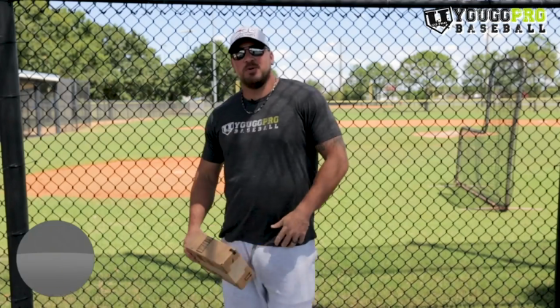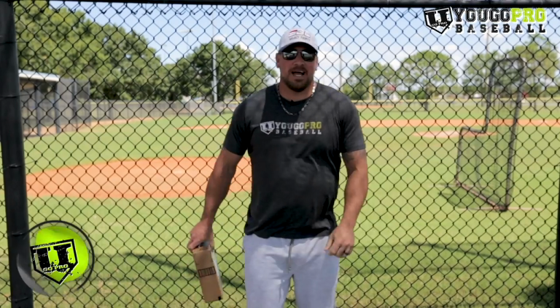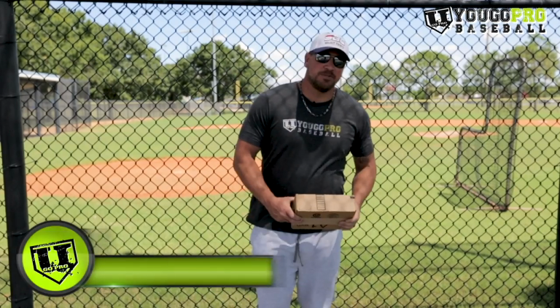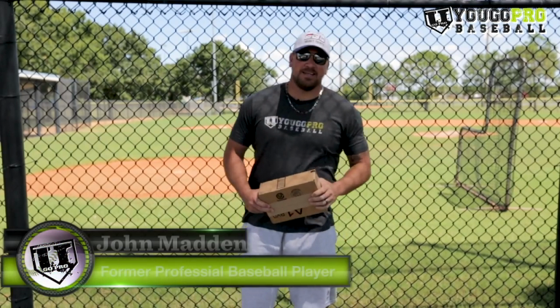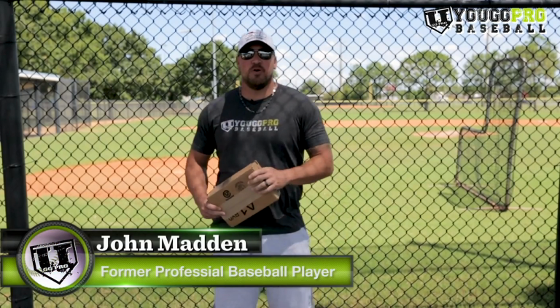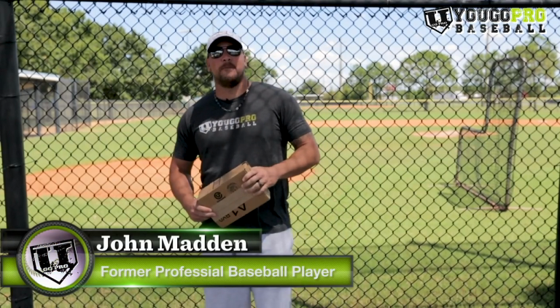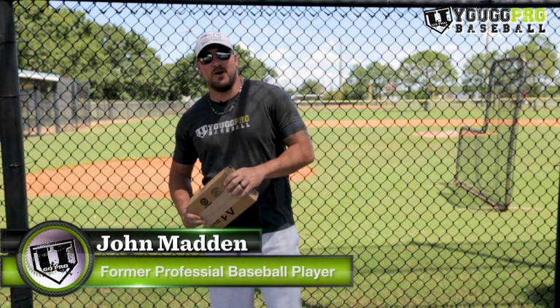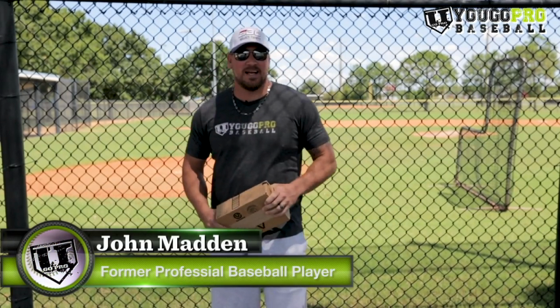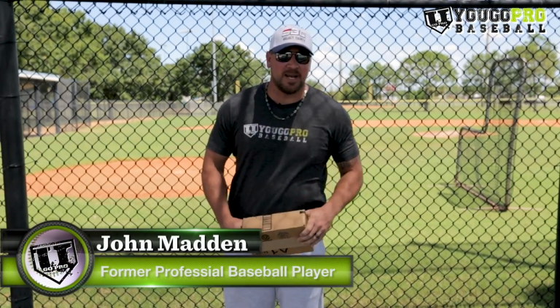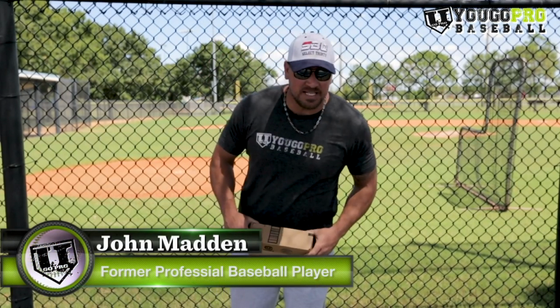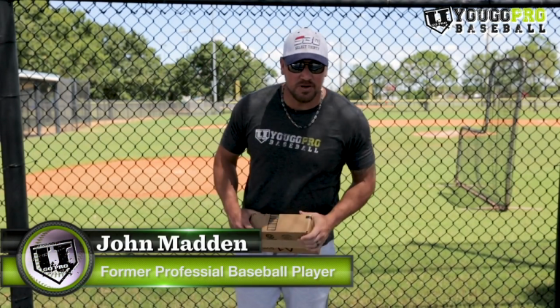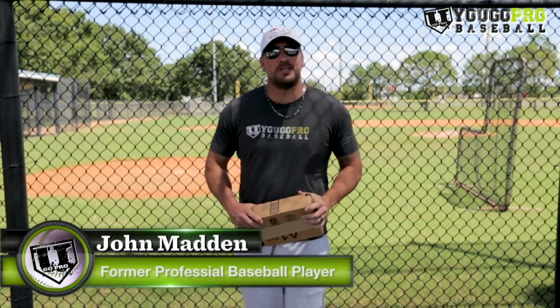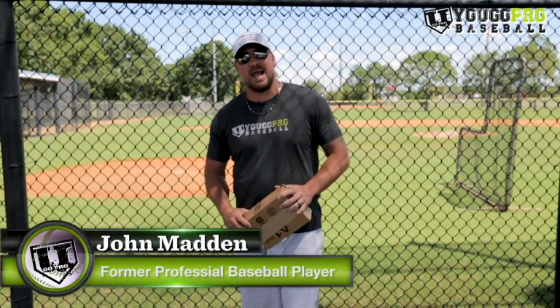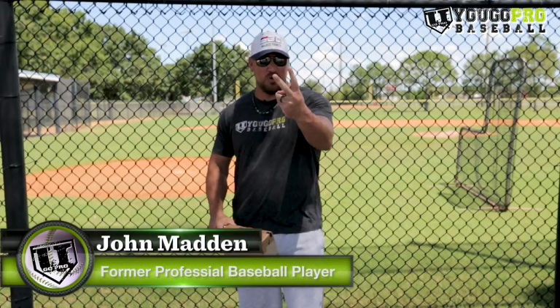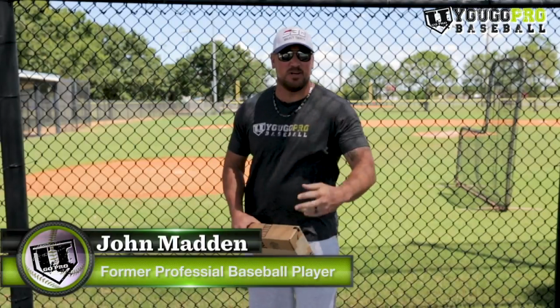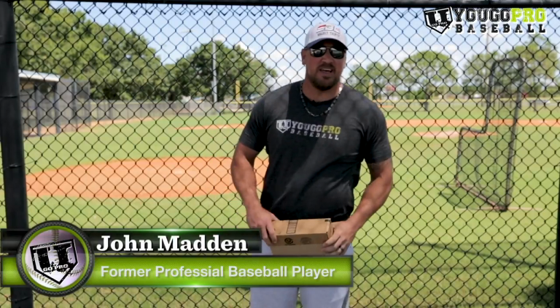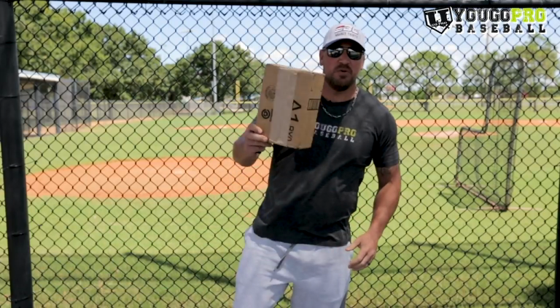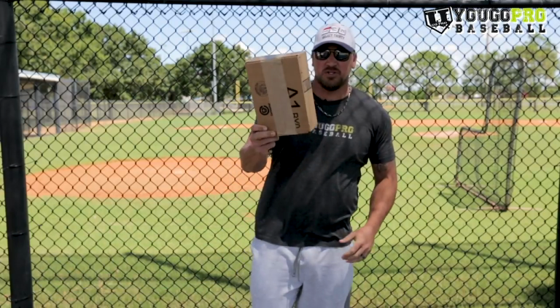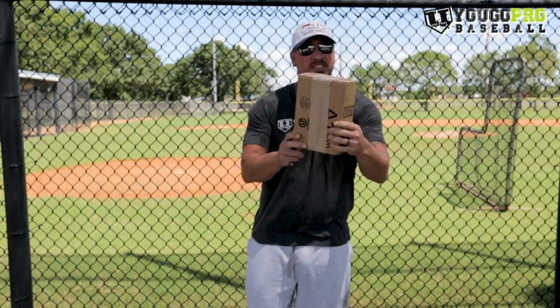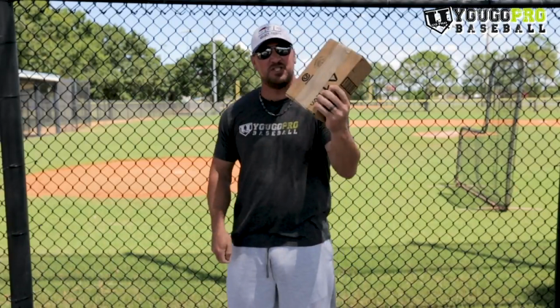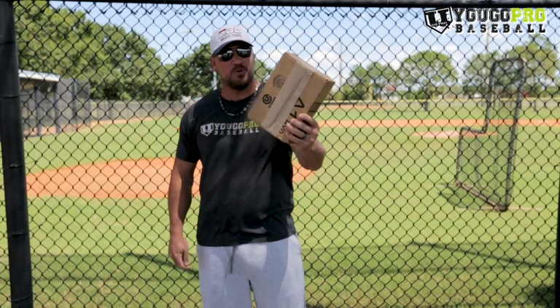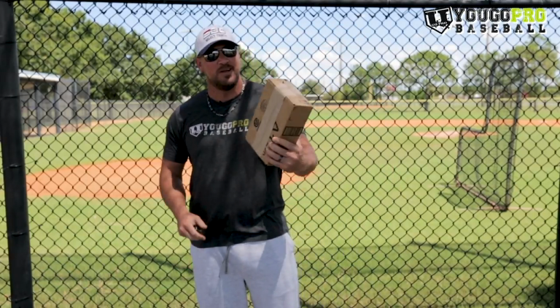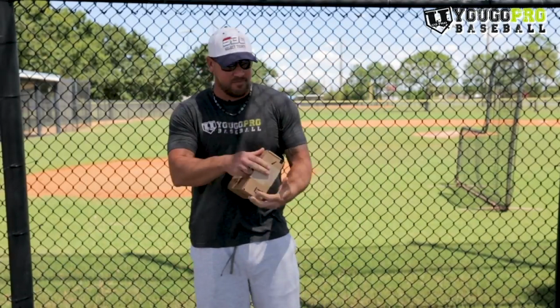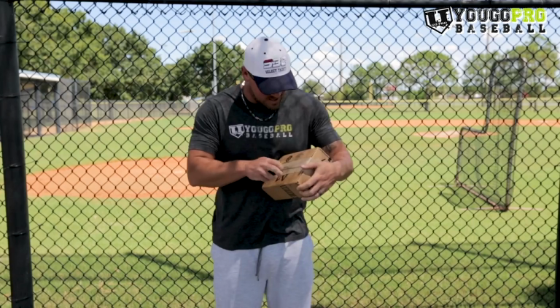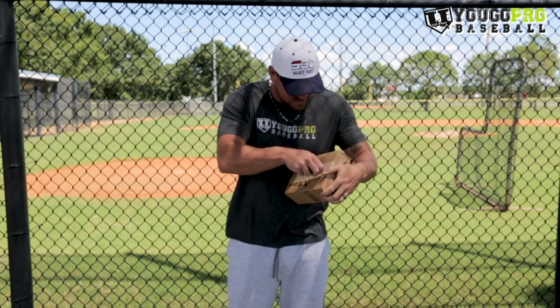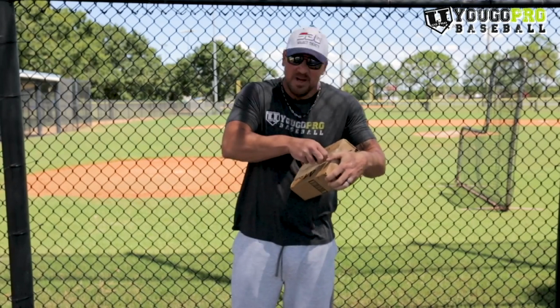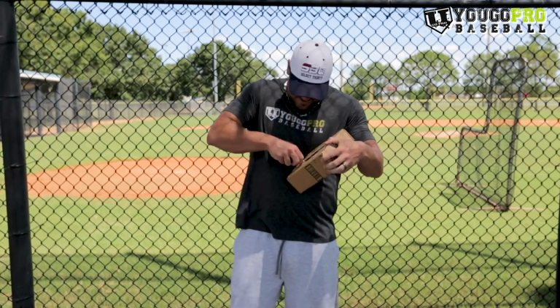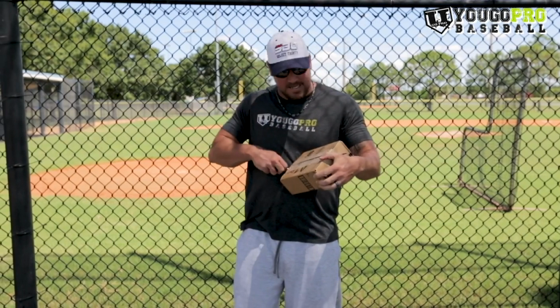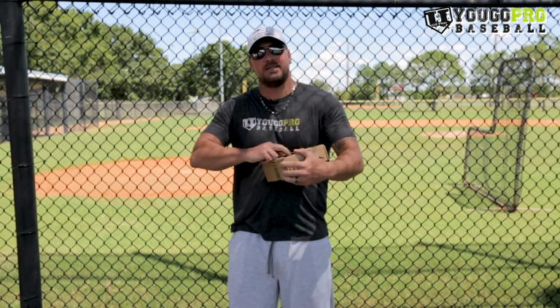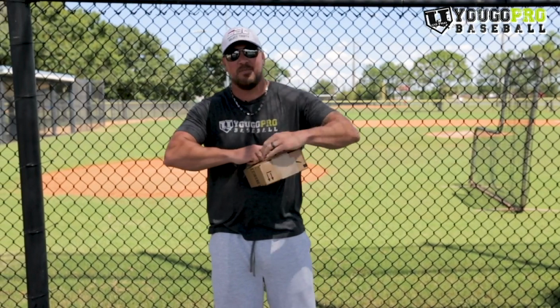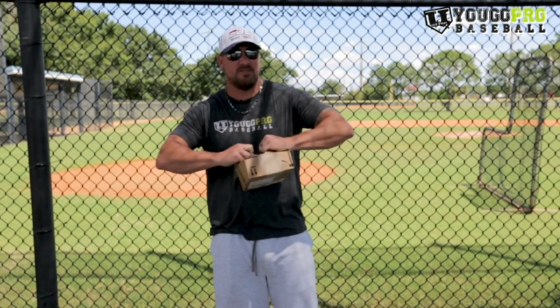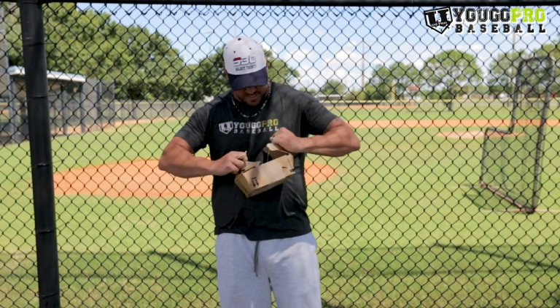What's up guys? Coach Madden, YouGoProBaseball.com, and I got a pitching drill for you today. Actually two drills that you can do with this one tool, this very cheap tool that I got from Amazon. And I'm going to show you exactly what it is right now because I haven't opened it yet.